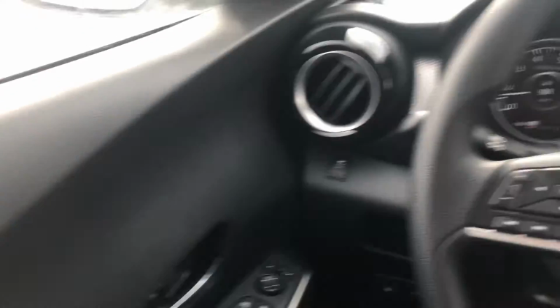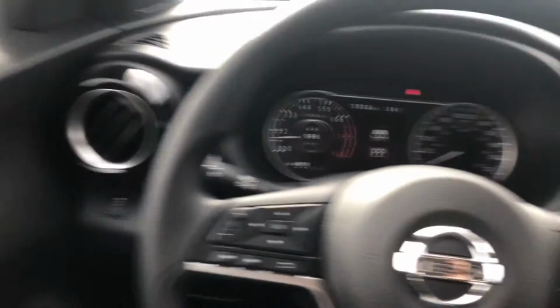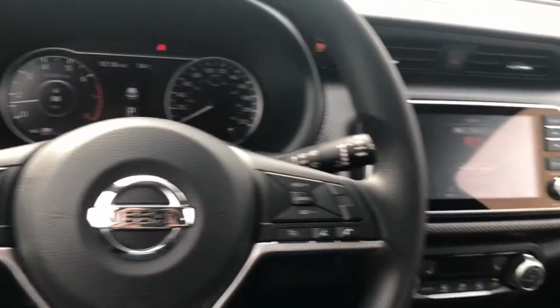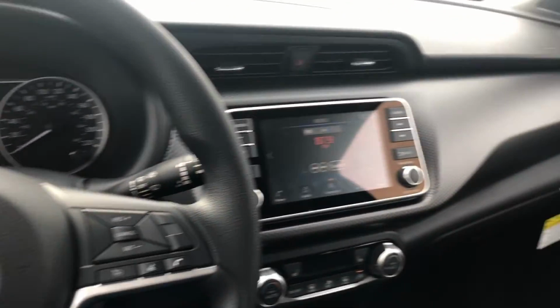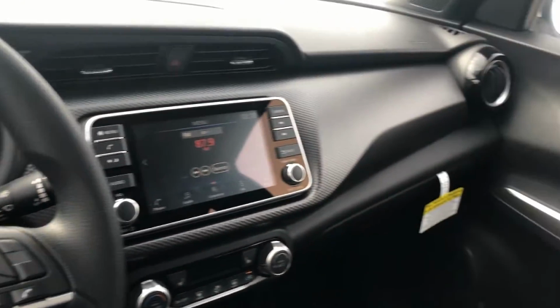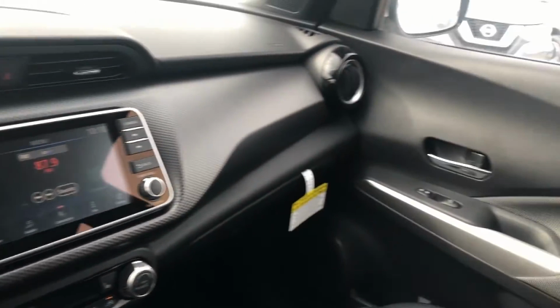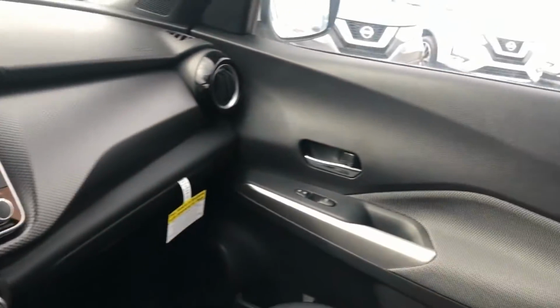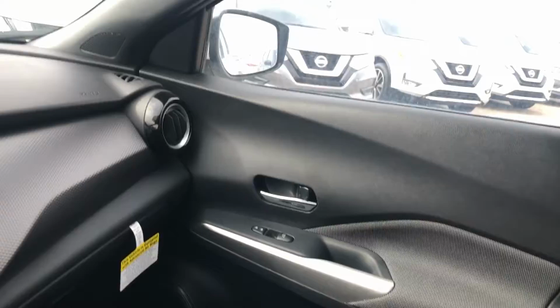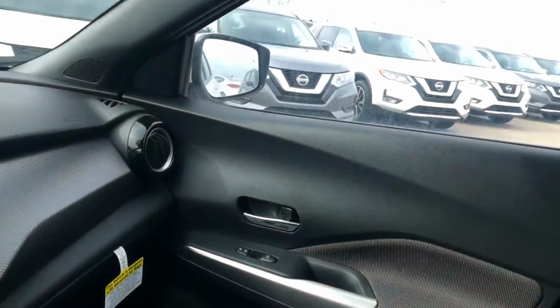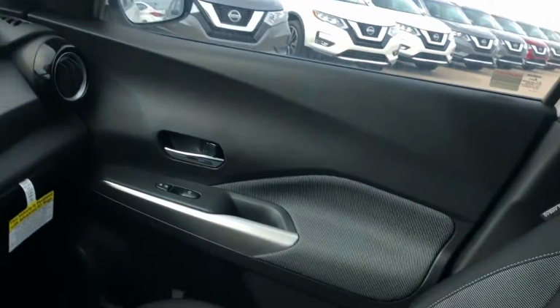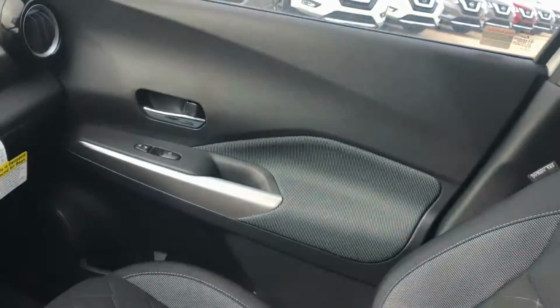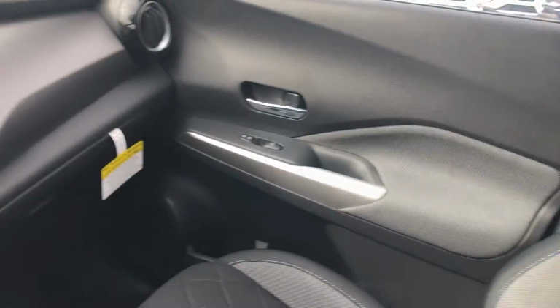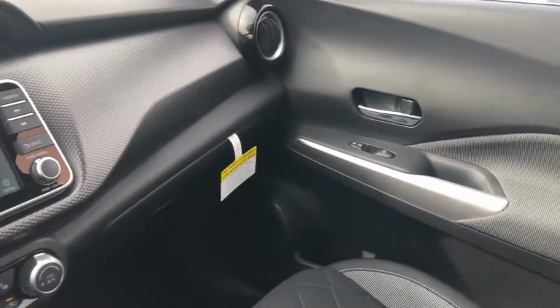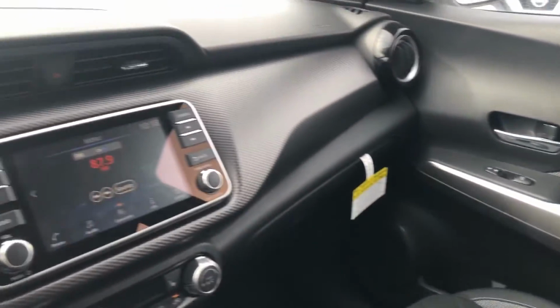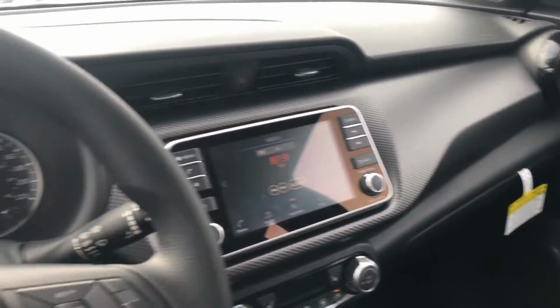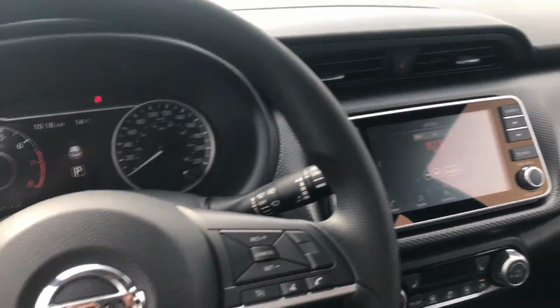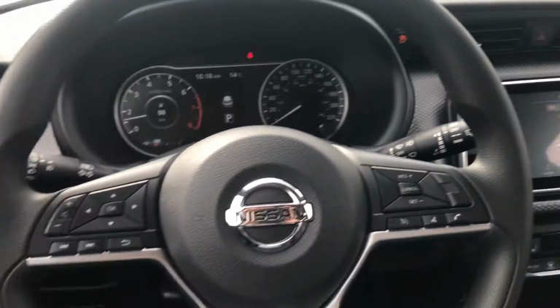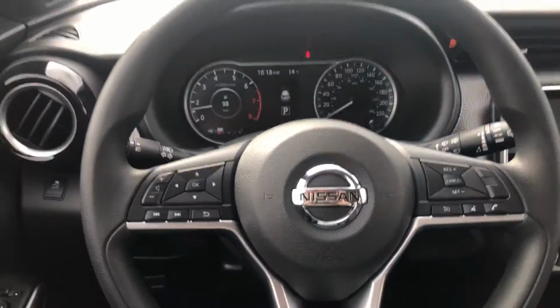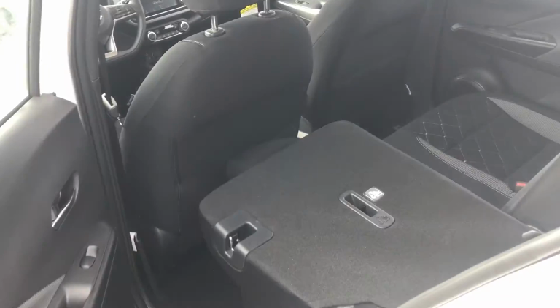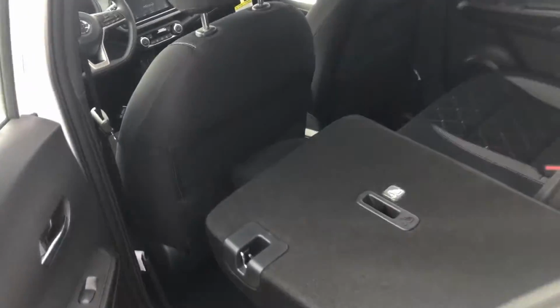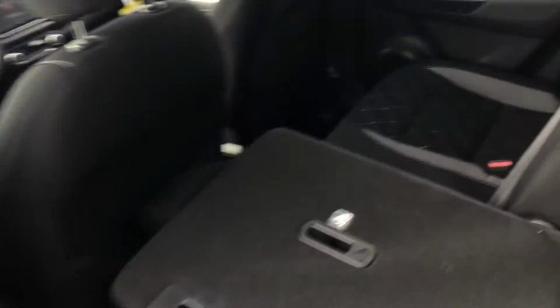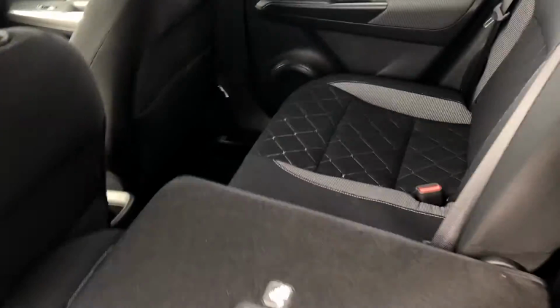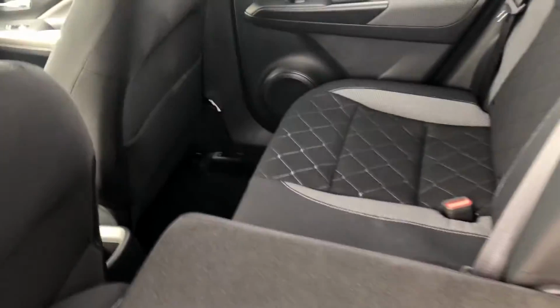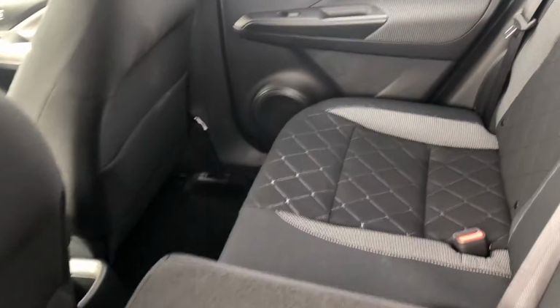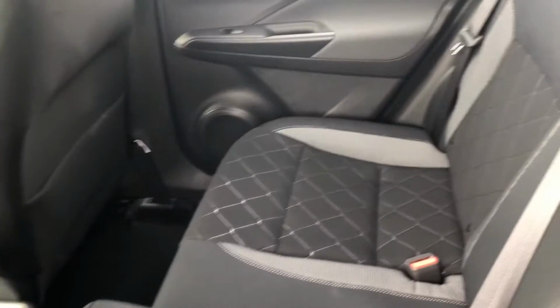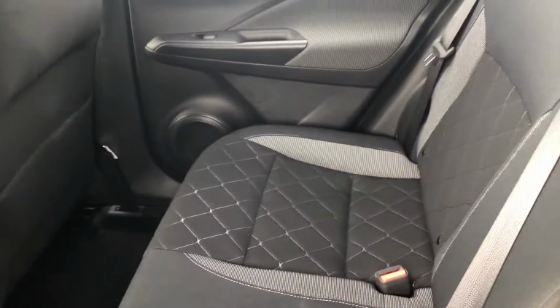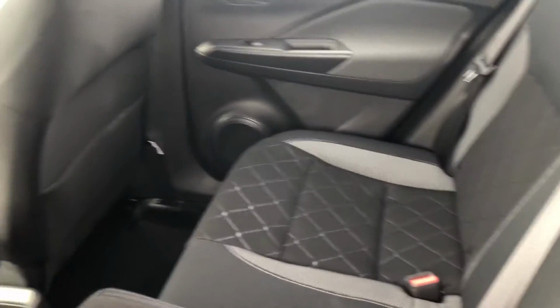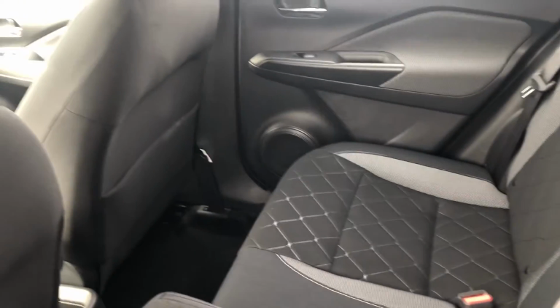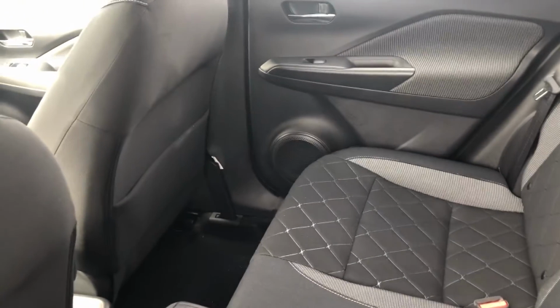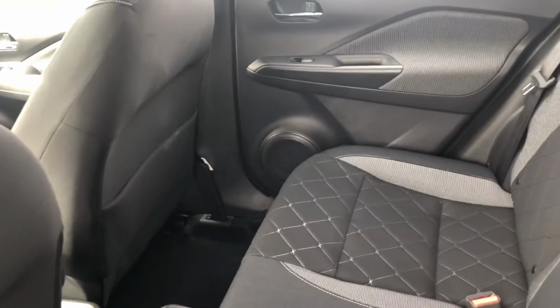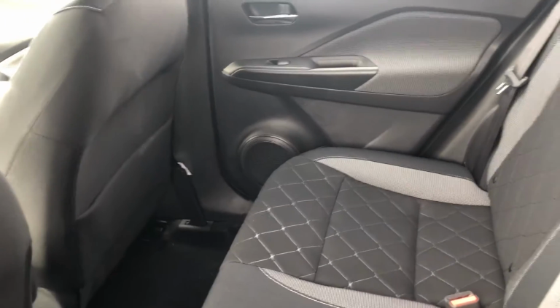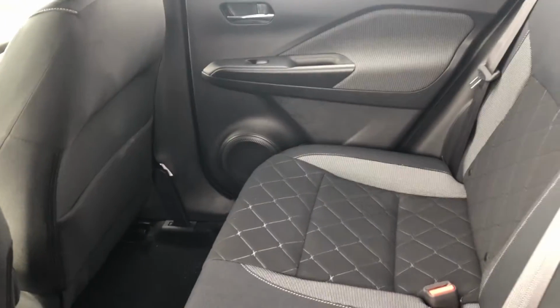Very spacious interior for the Kicks — based on the size of the vehicle there's lots of space in here. In the back seats you see the same cloth material, and there's also lots of leg room back here for your passengers.